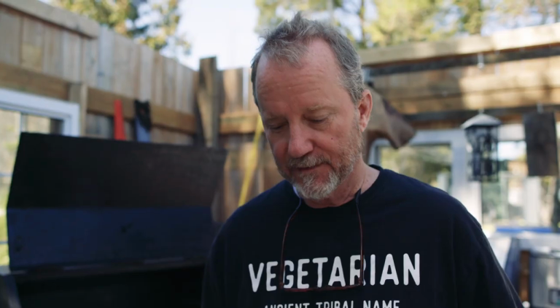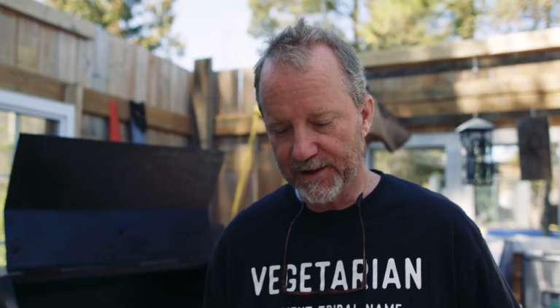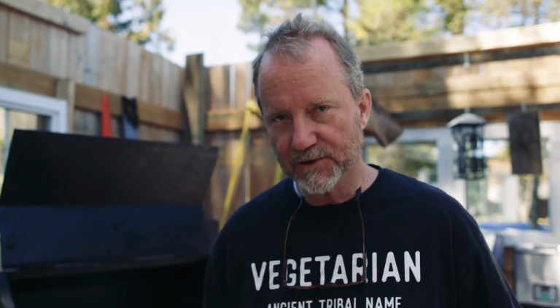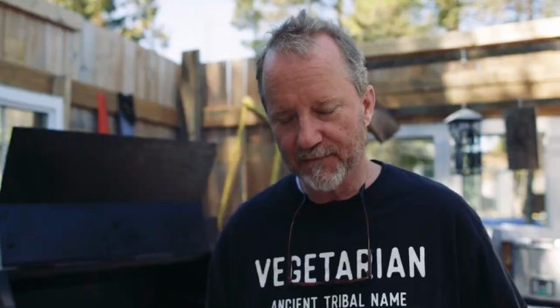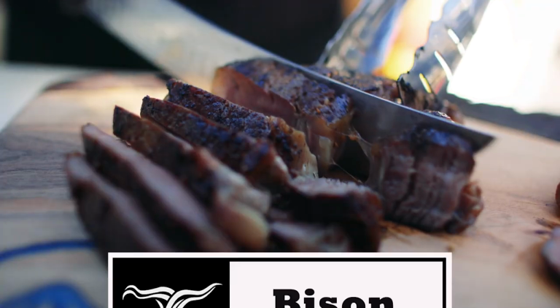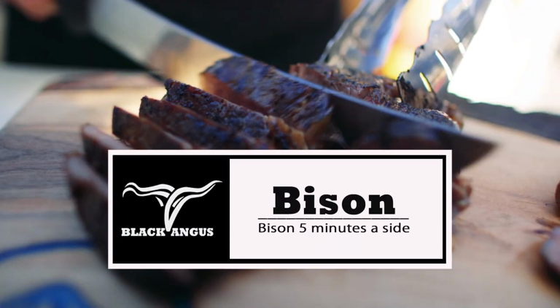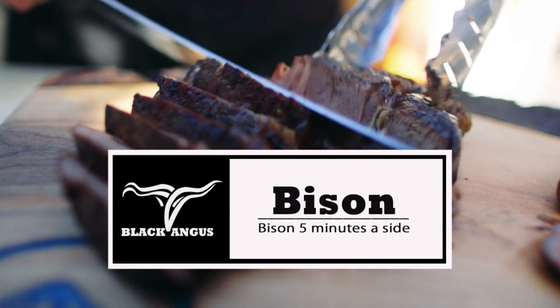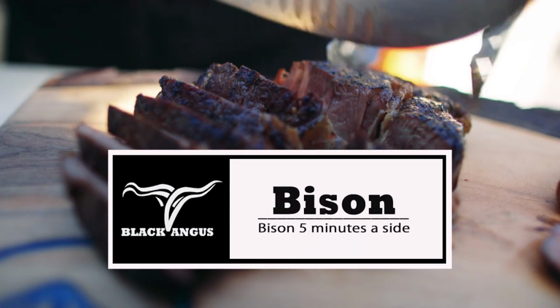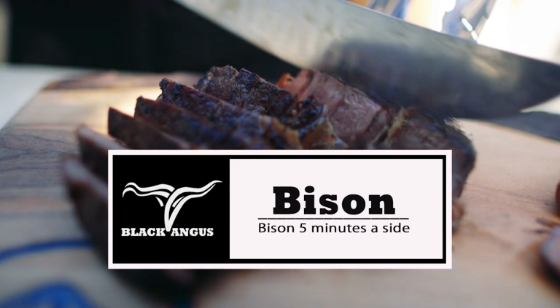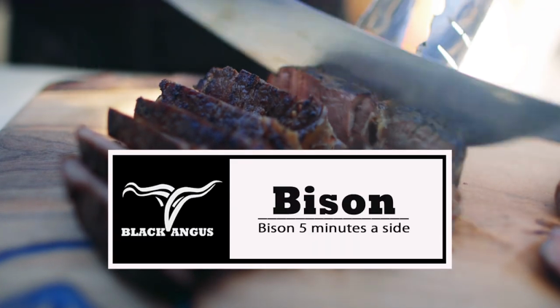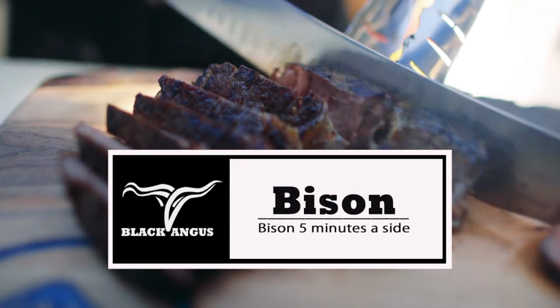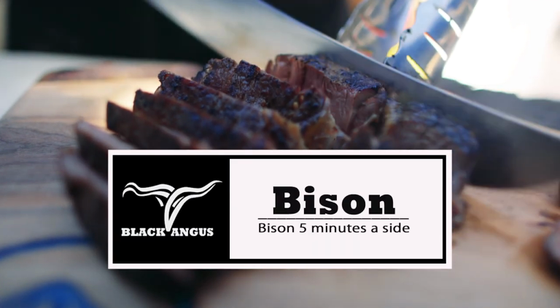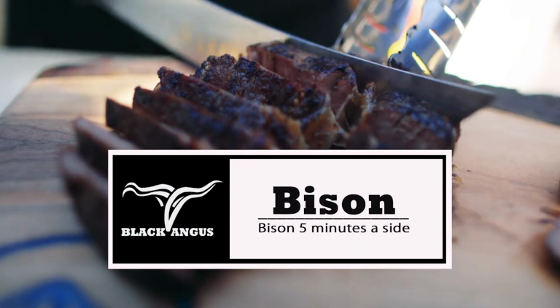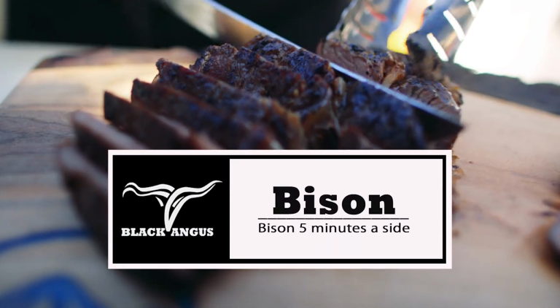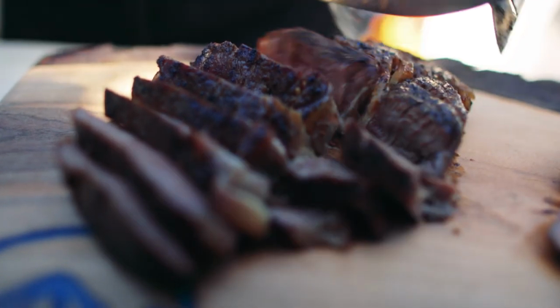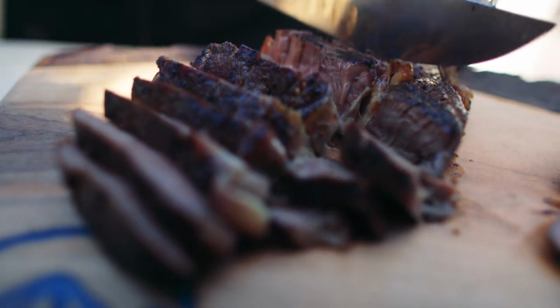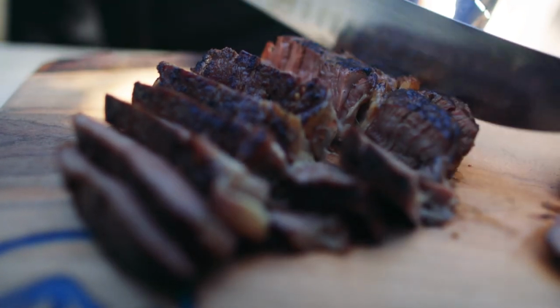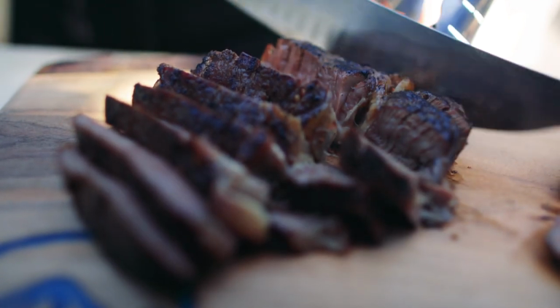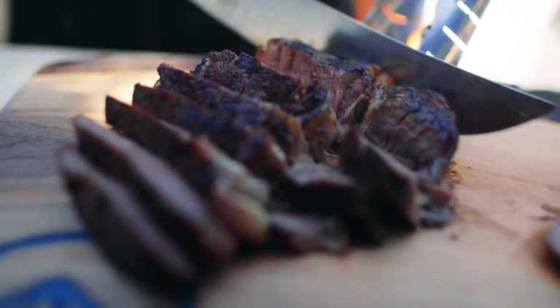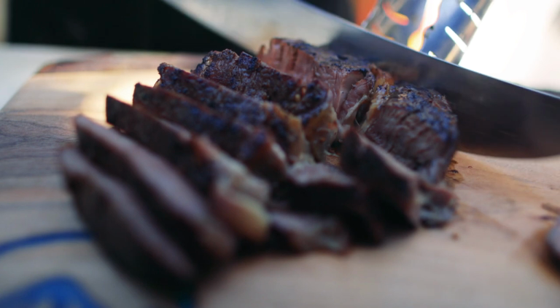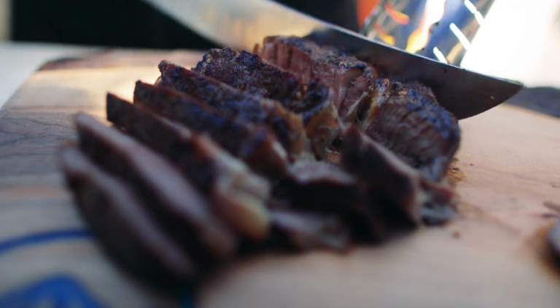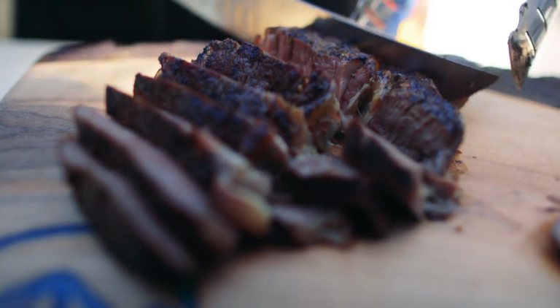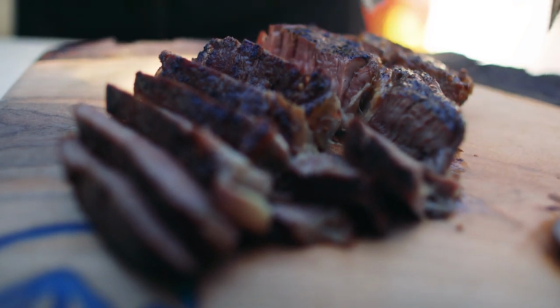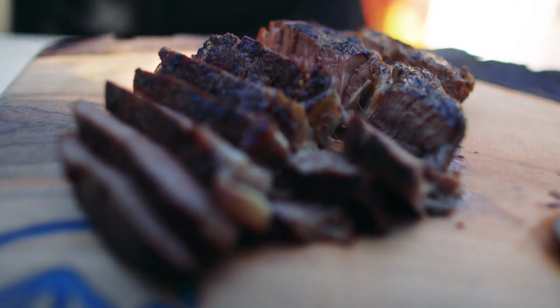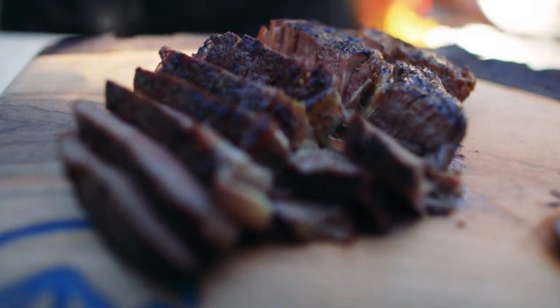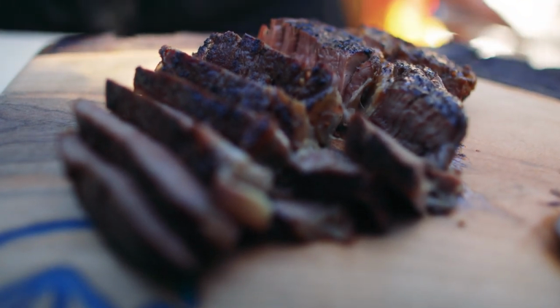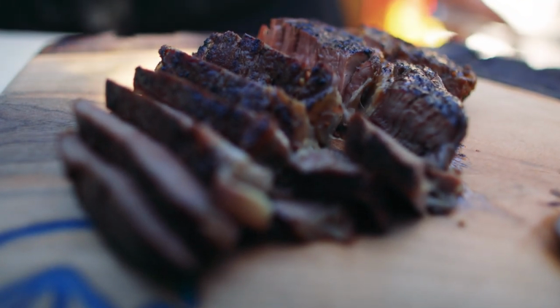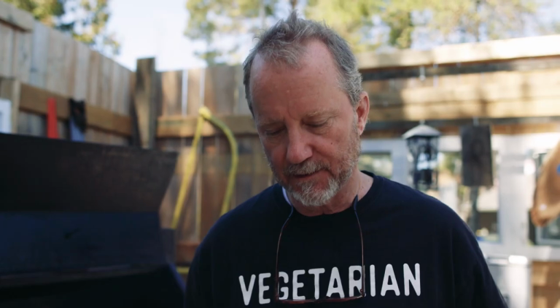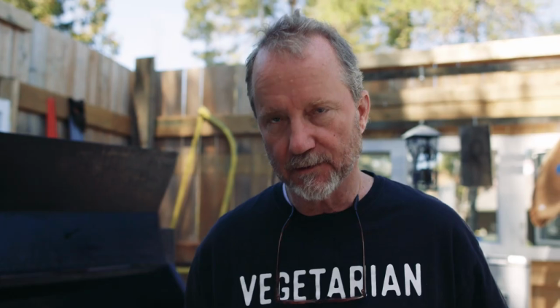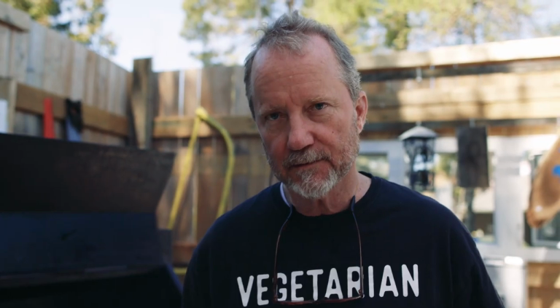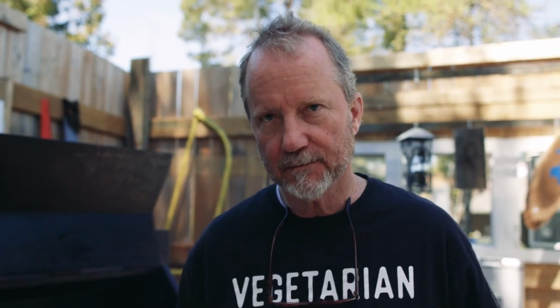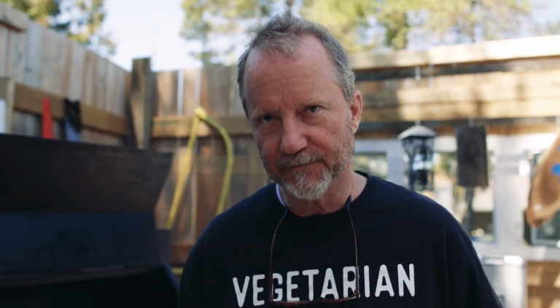This one here was on about five minutes a side. A little bit thinner, a little bit more well done, but still nice medium rare. Look at the pink in the middle. Perfect.